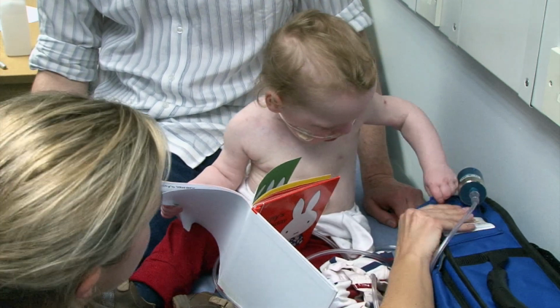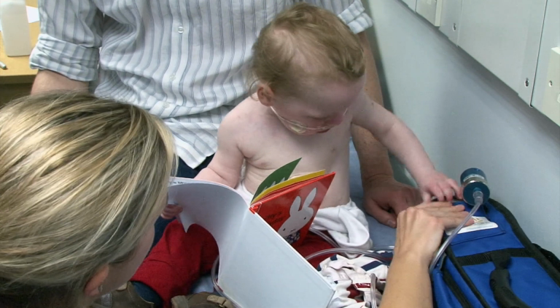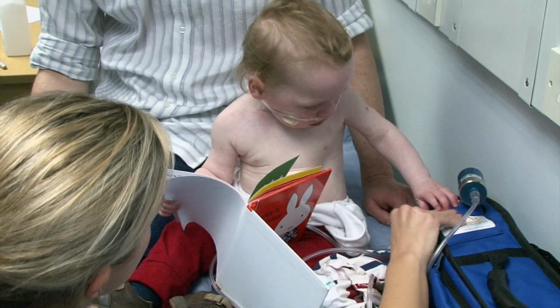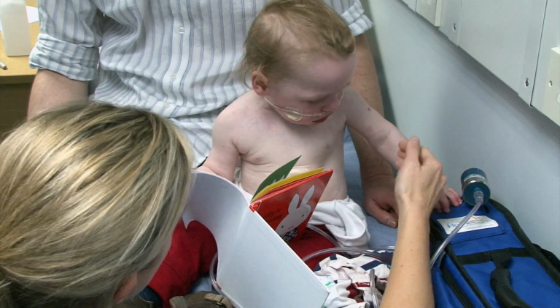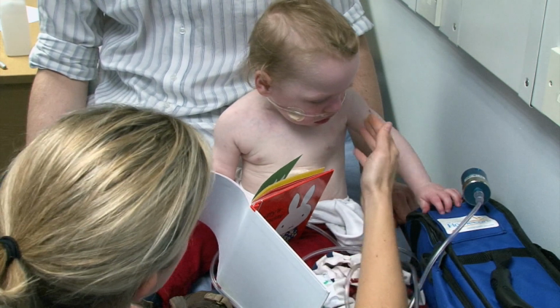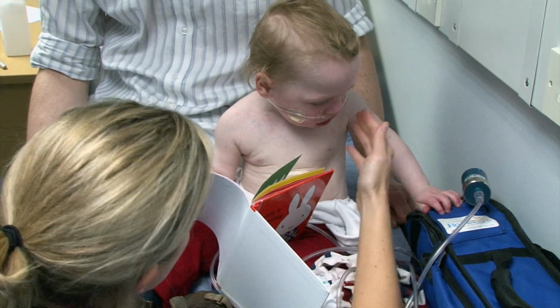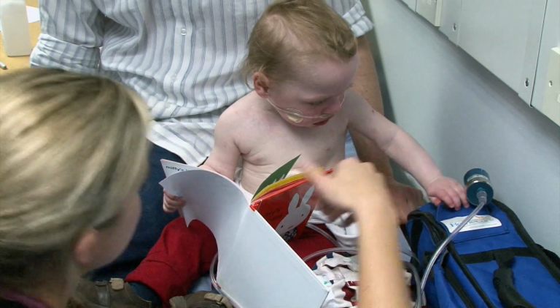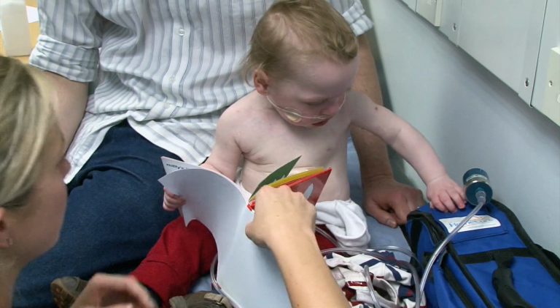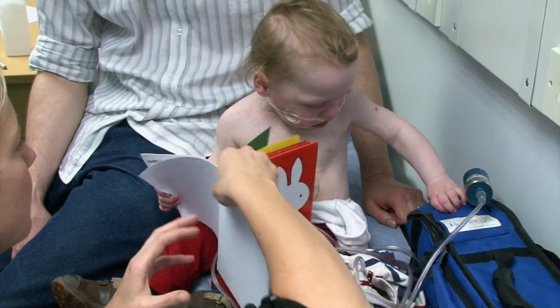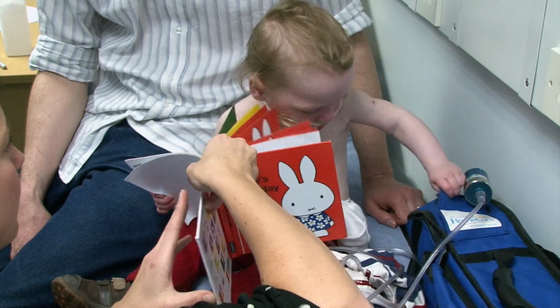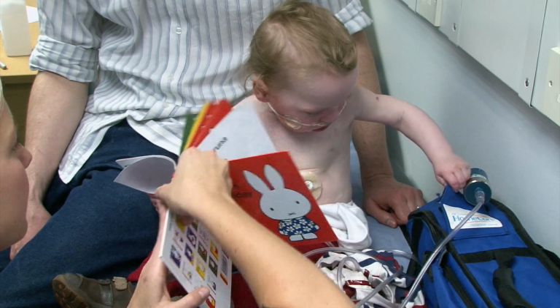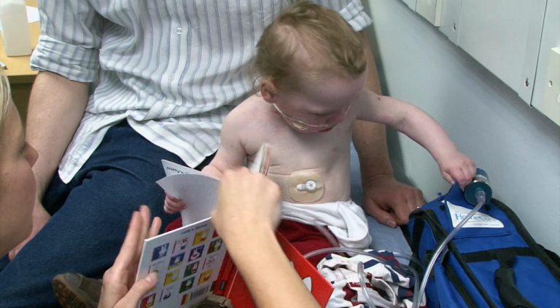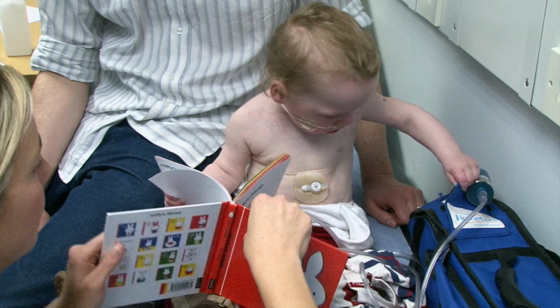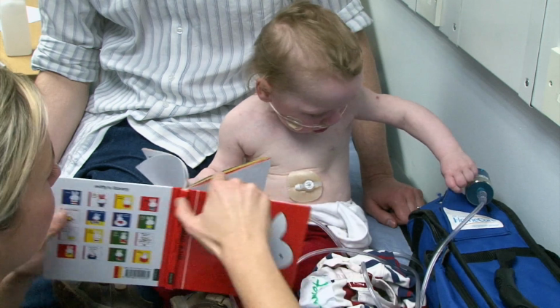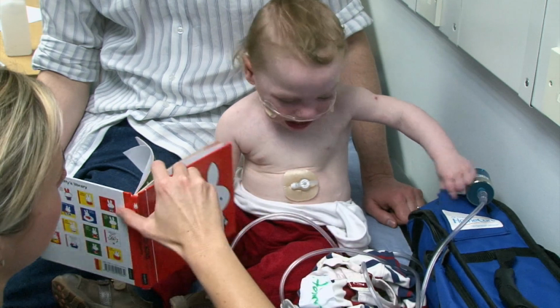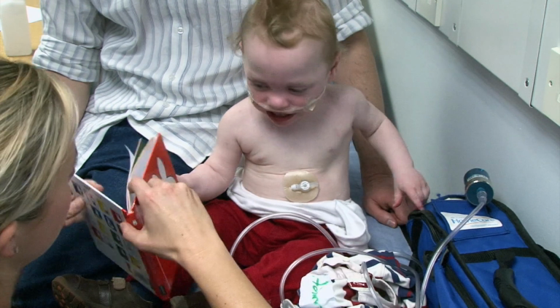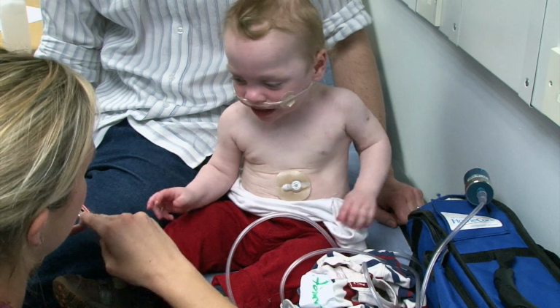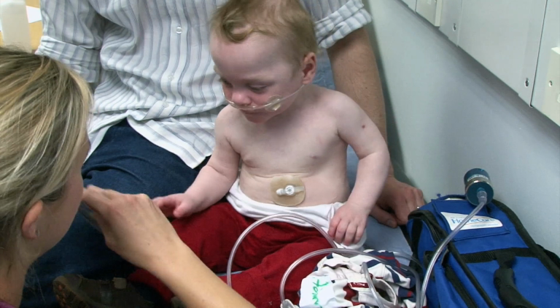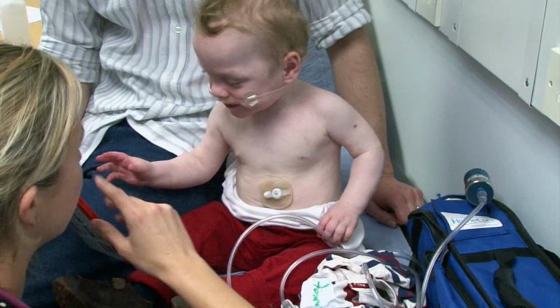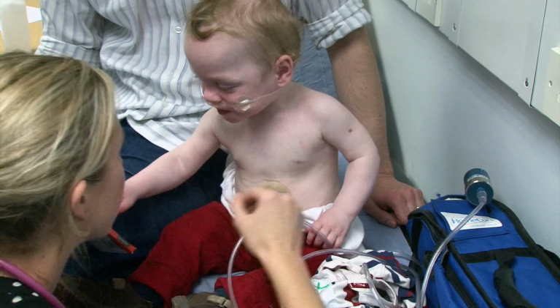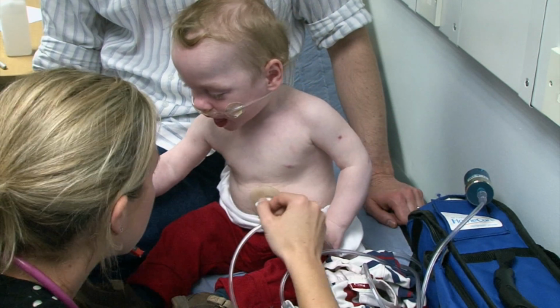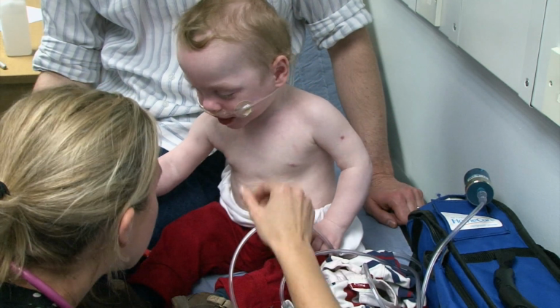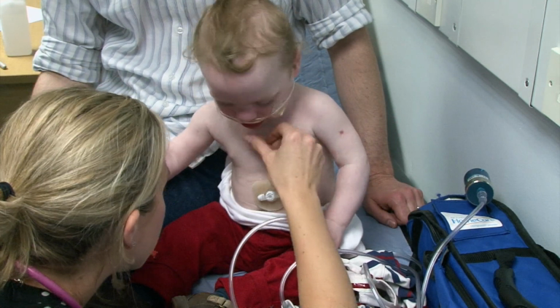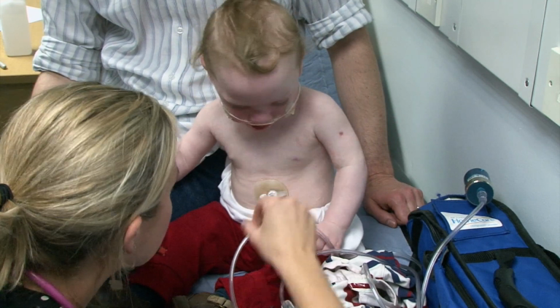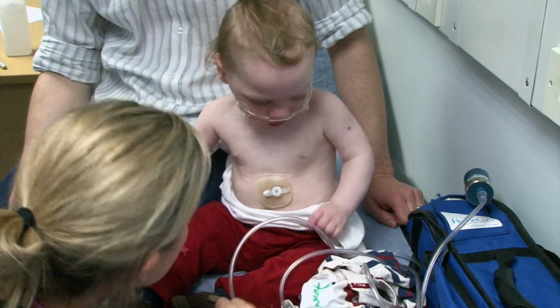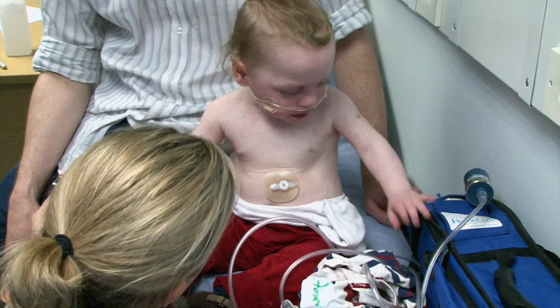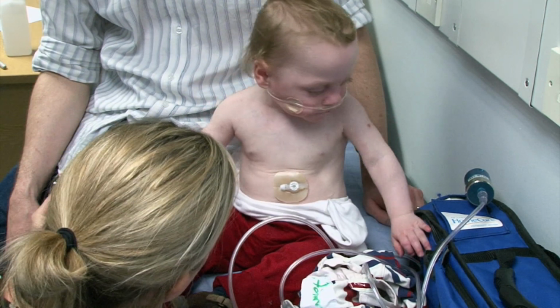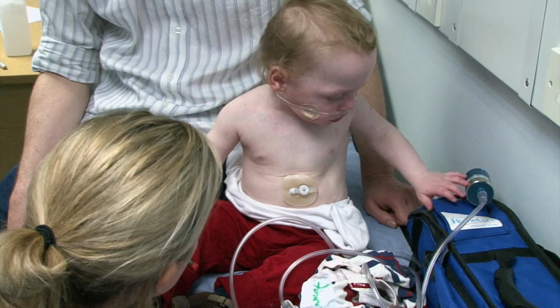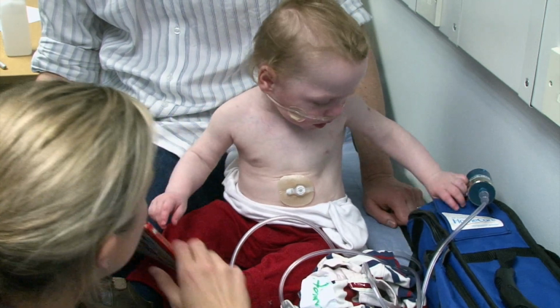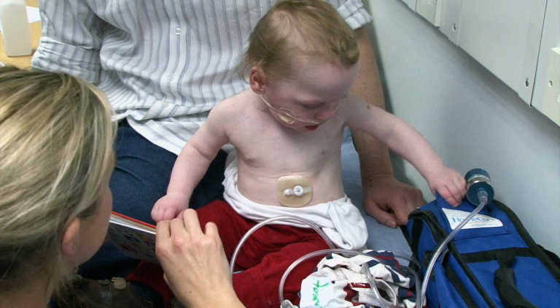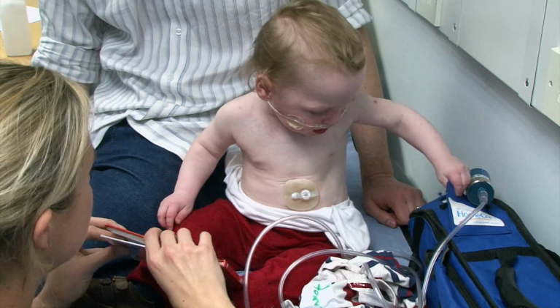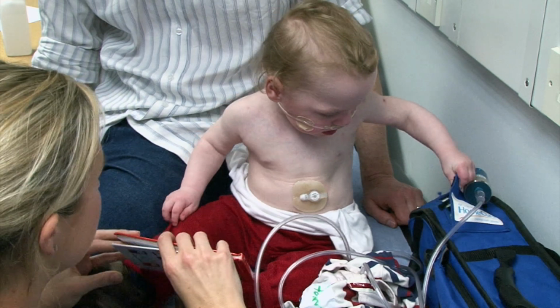What's in there, Adam? I'm trying to have a look at your face. So he's beautiful and pink and he's not in any respiratory distress.